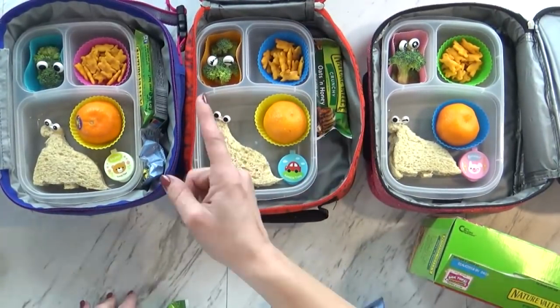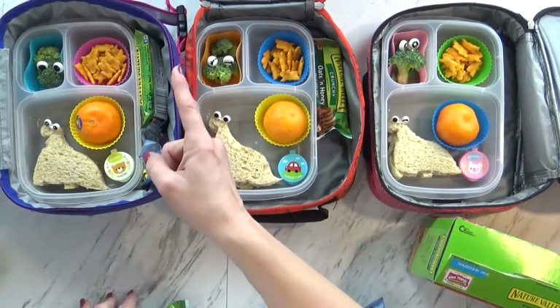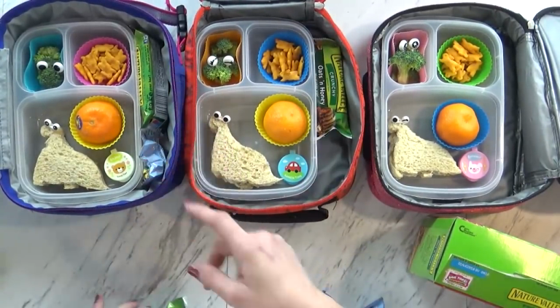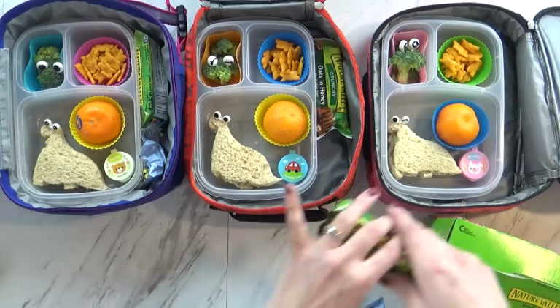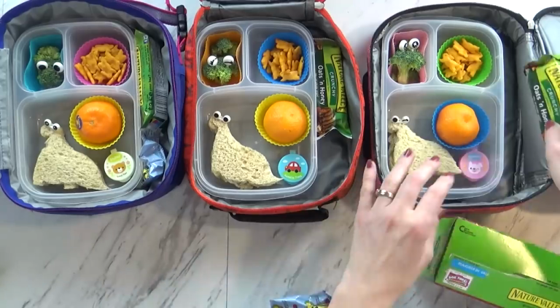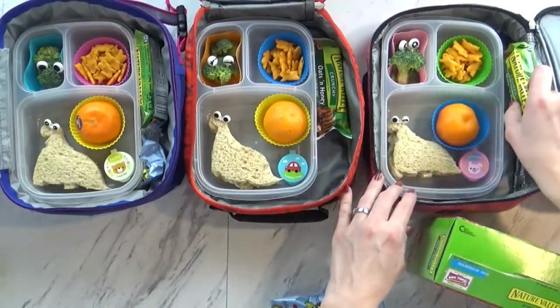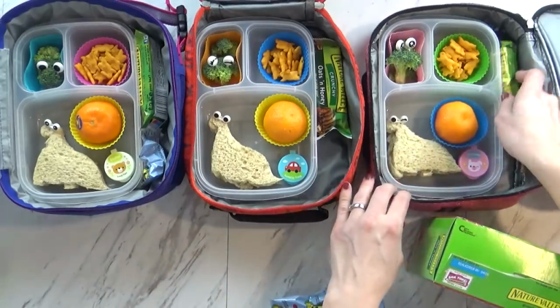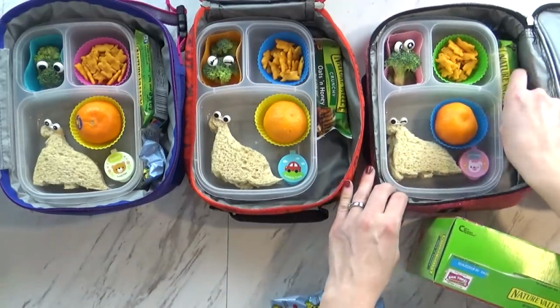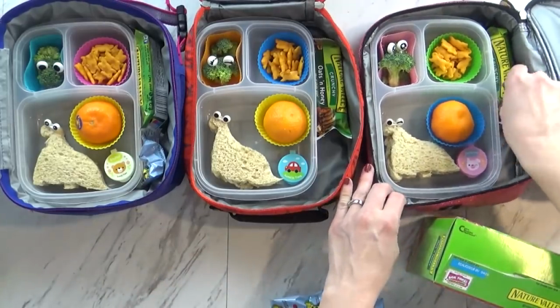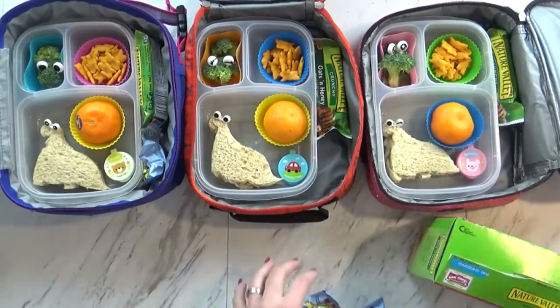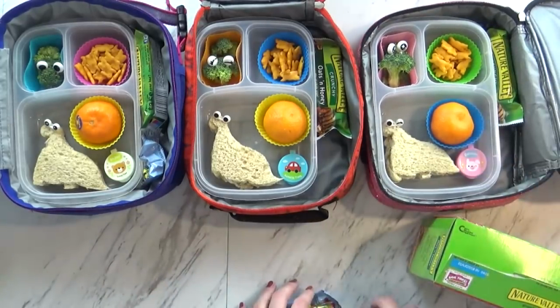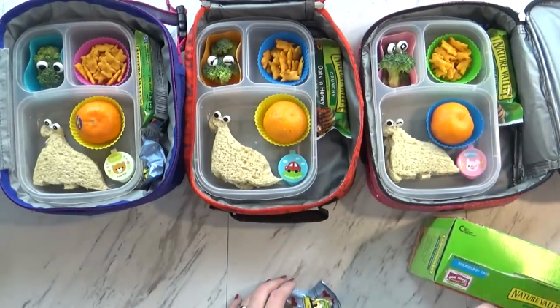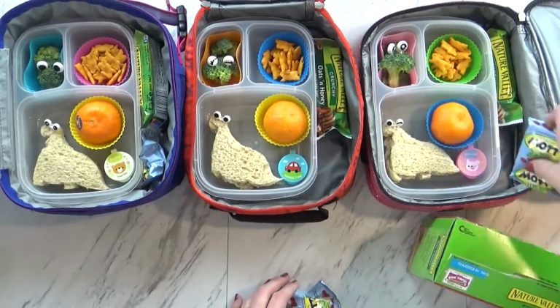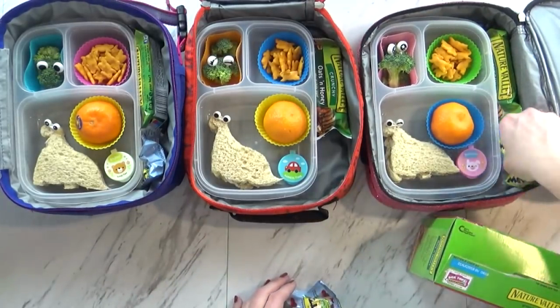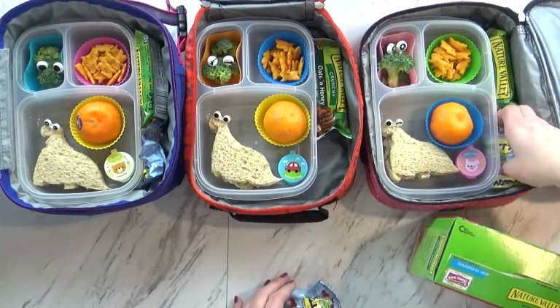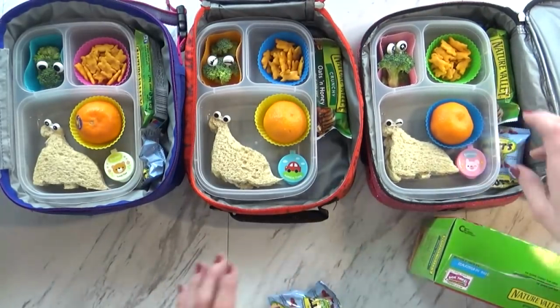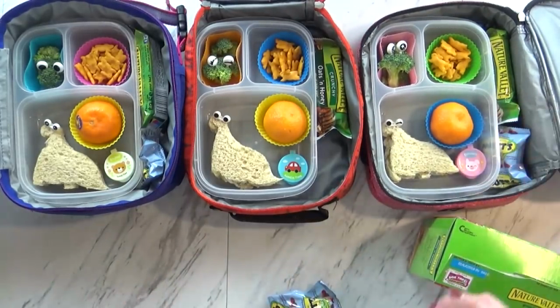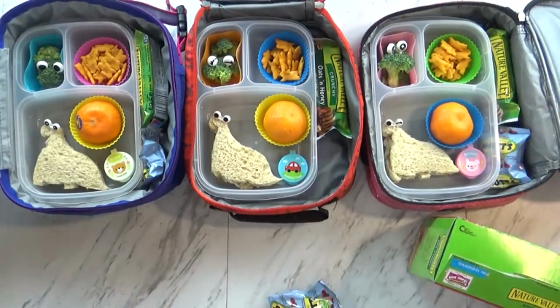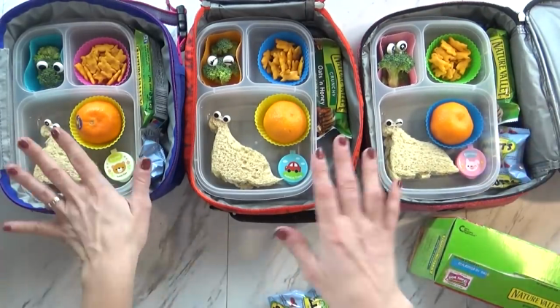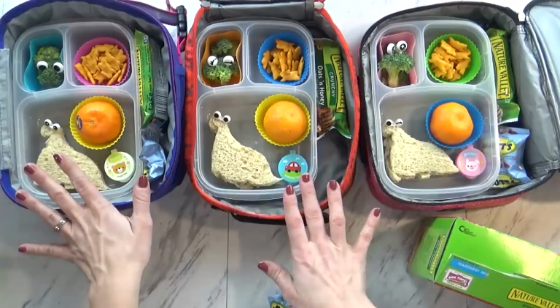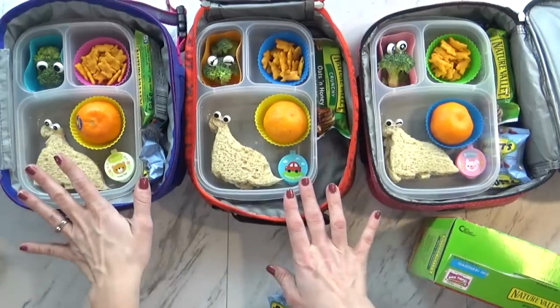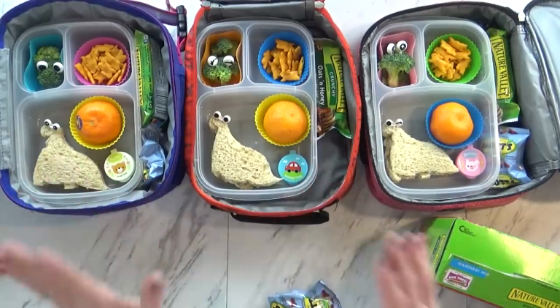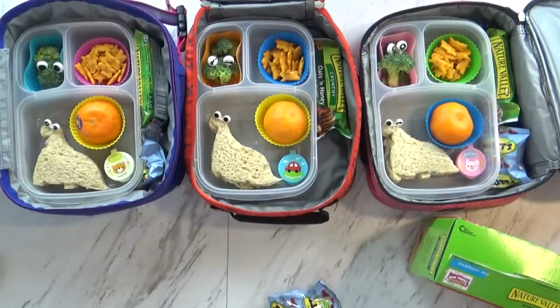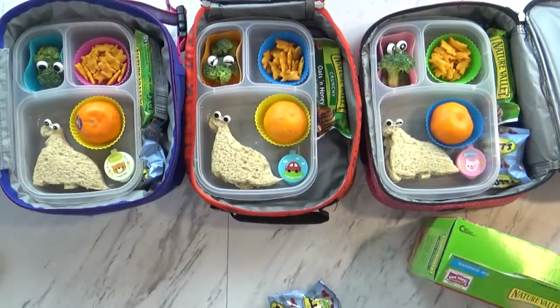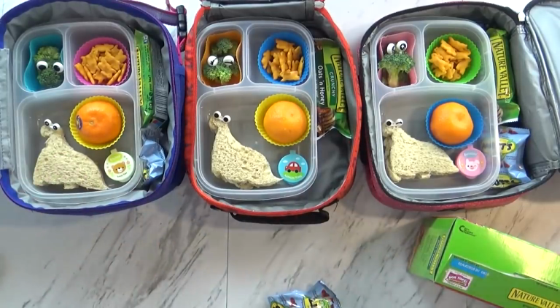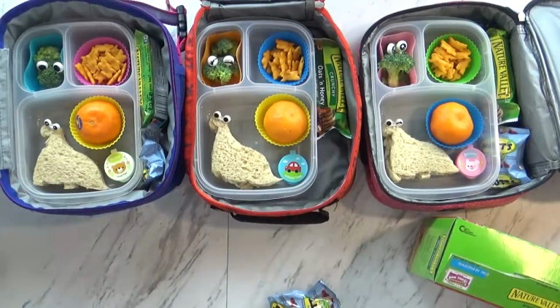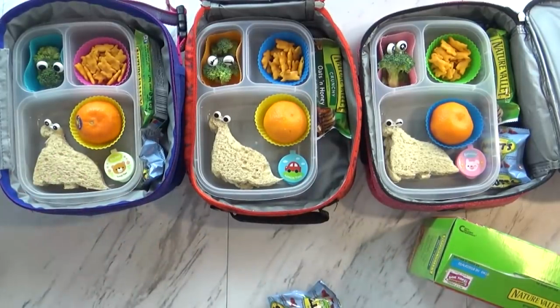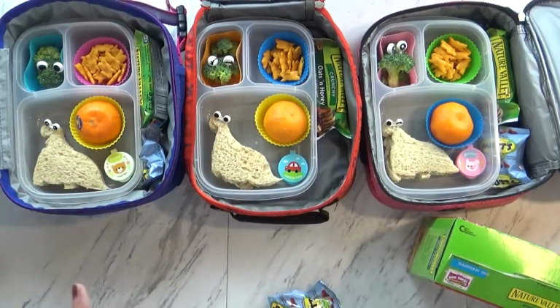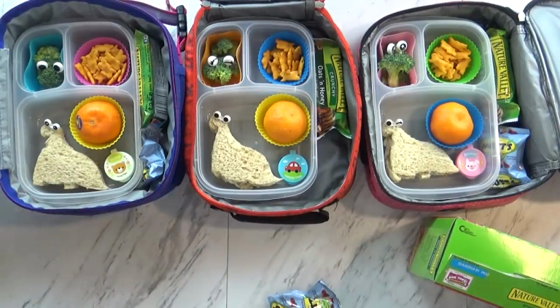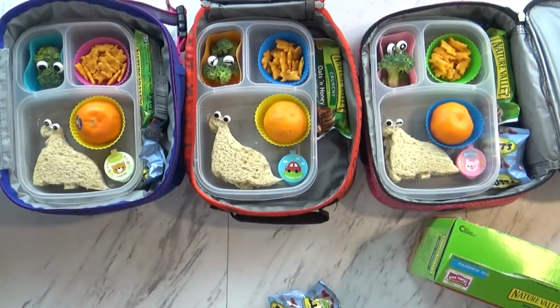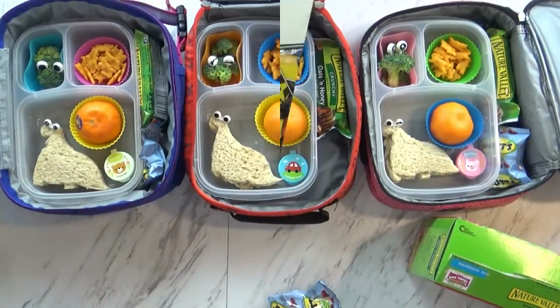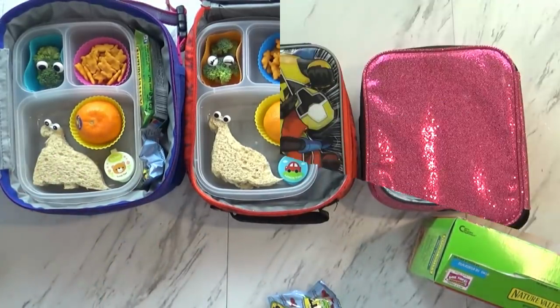Today I'm also going to be putting in a granola bar and fruit snacks. So I'm going to go ahead and put my lid on, get my ice pack in there, and then we are out the door. We'll show you what they ate when we get back.